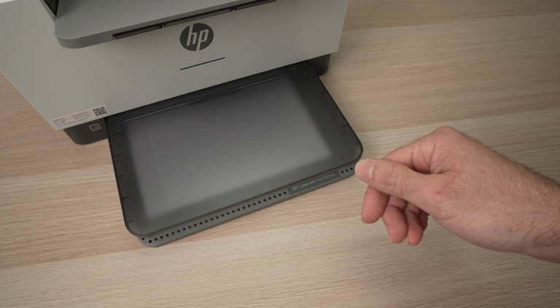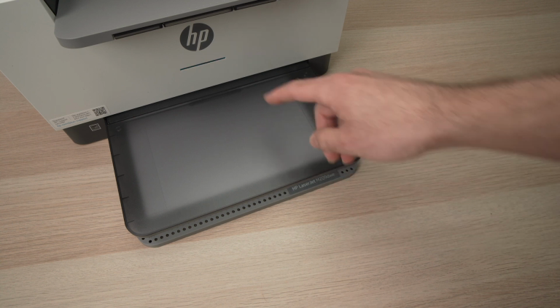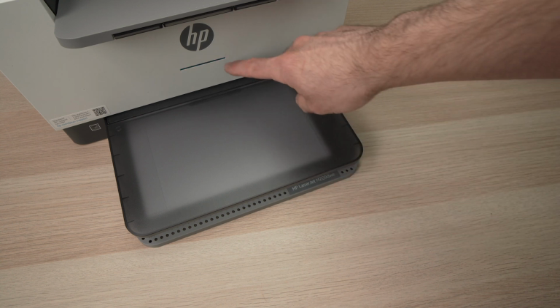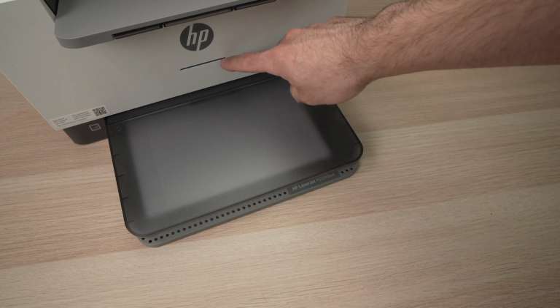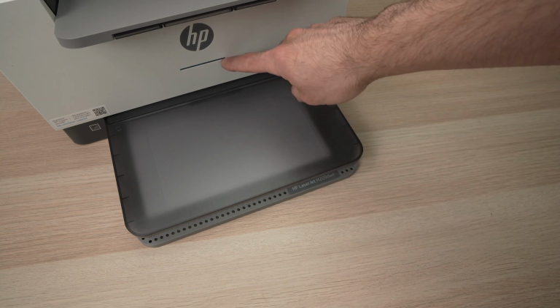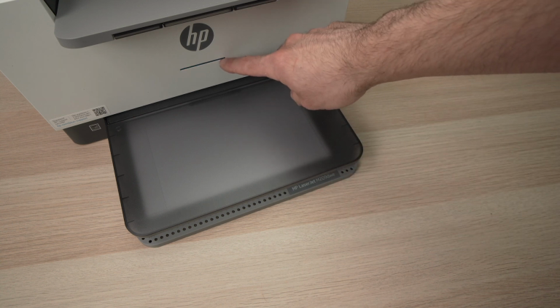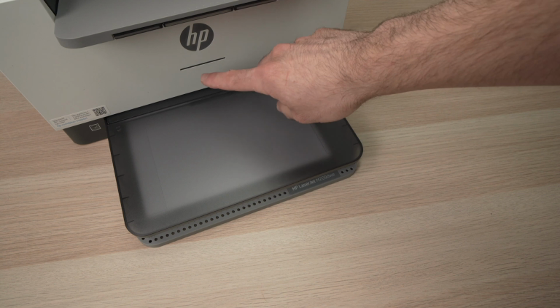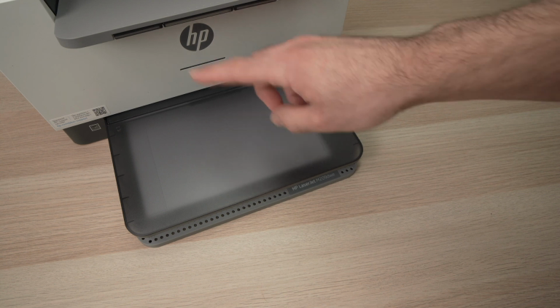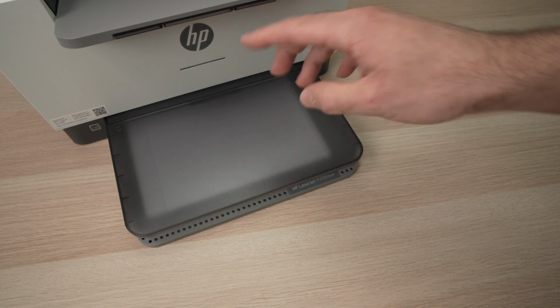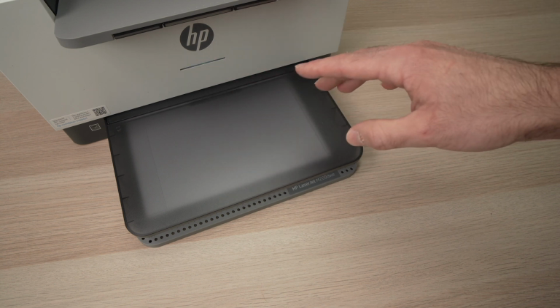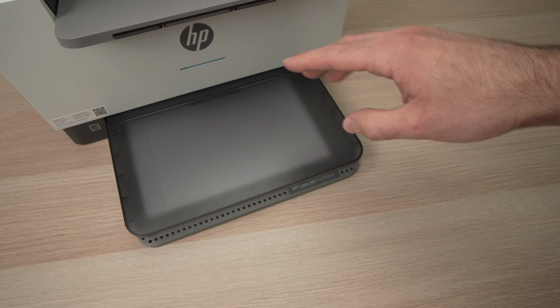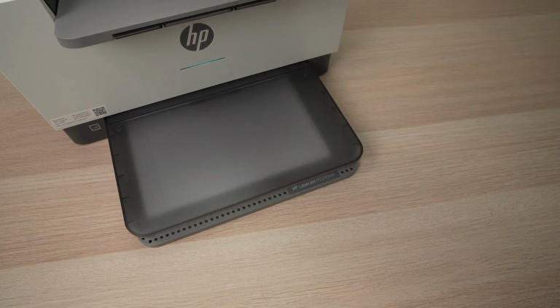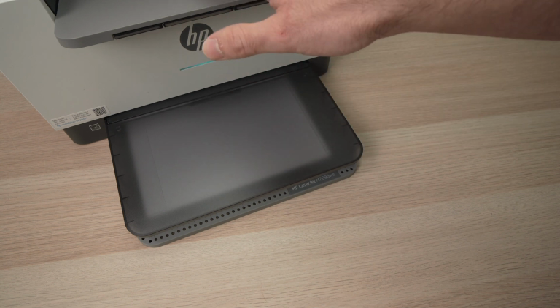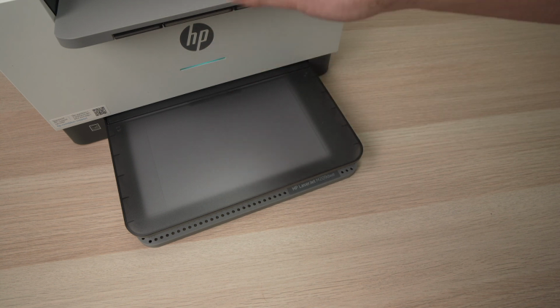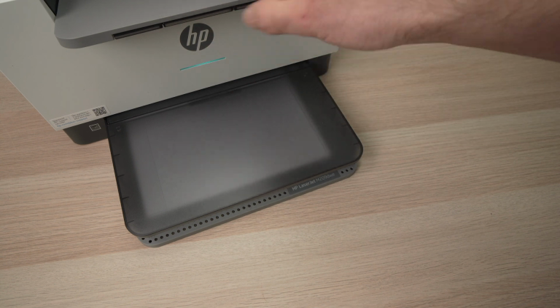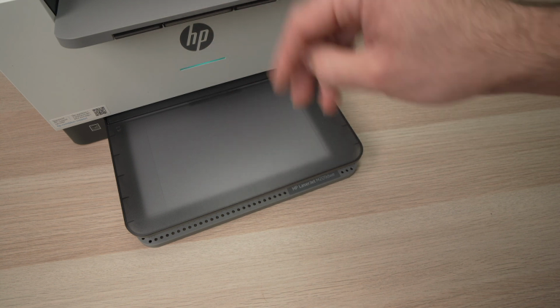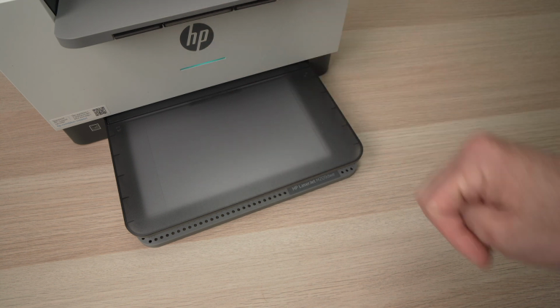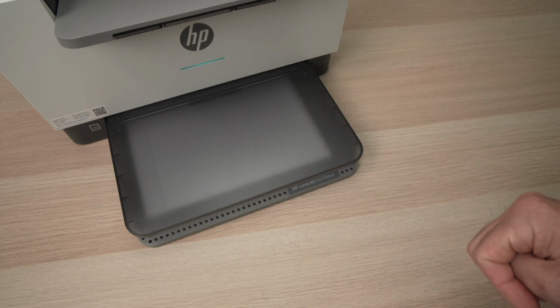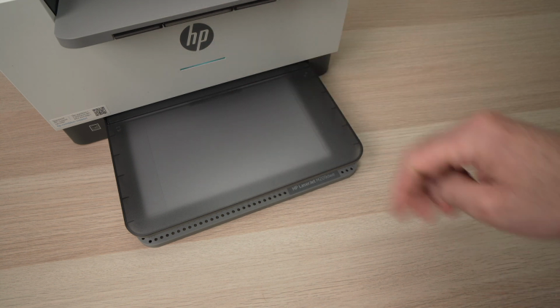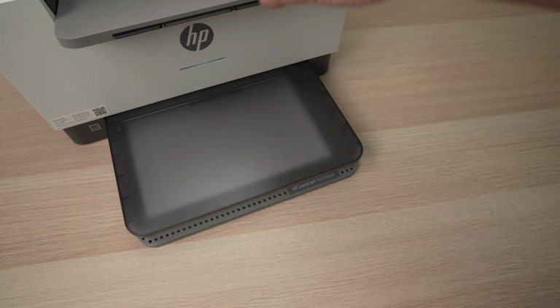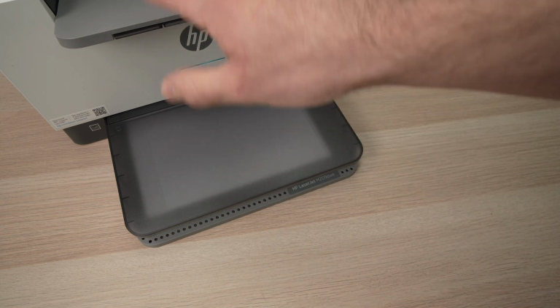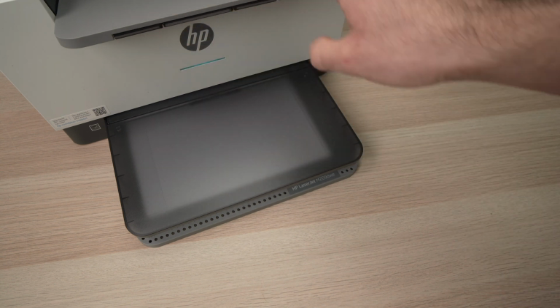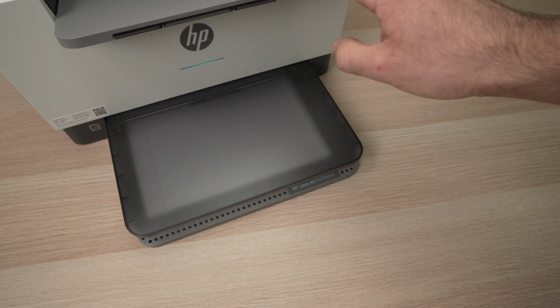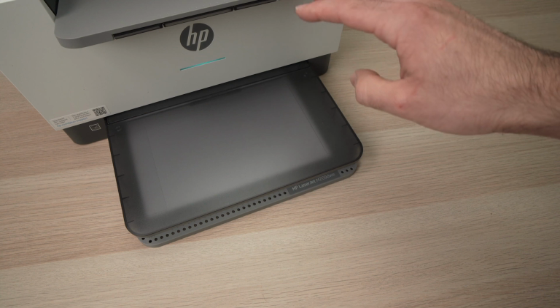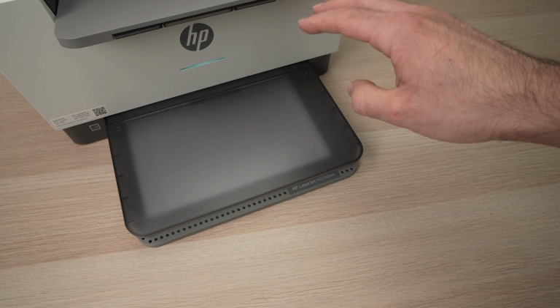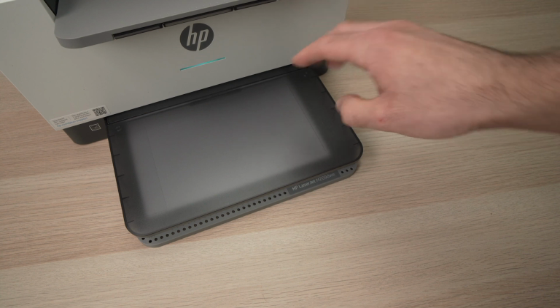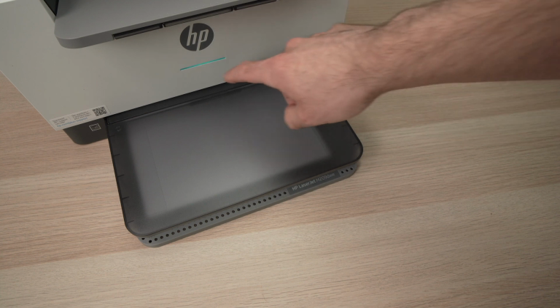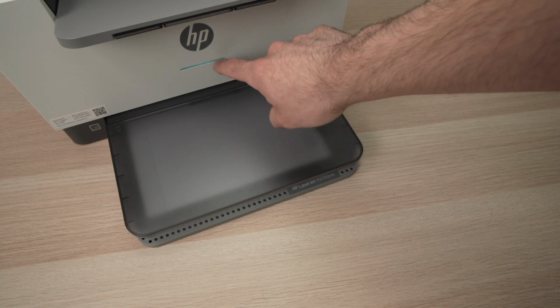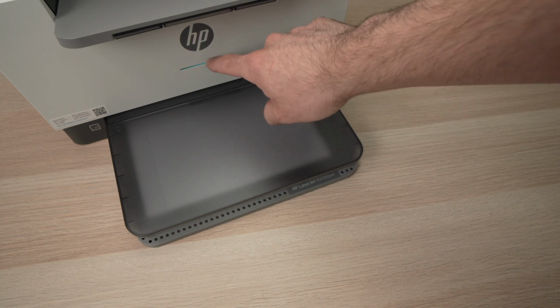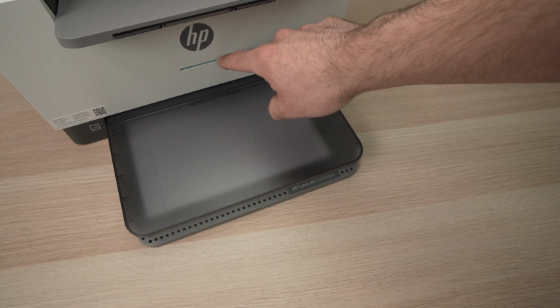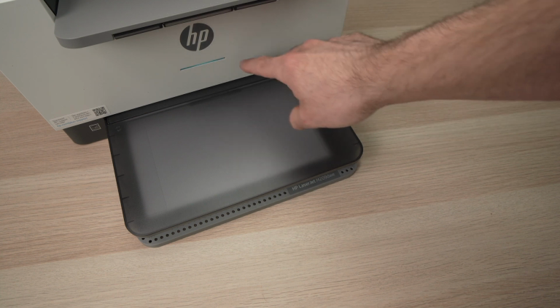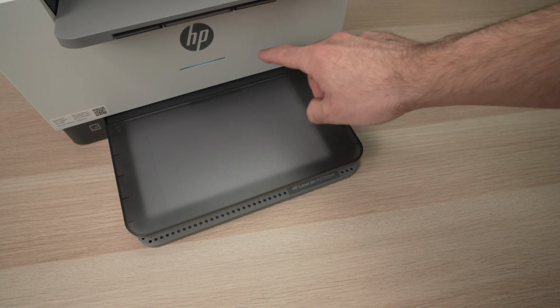Okay, the light disappeared. The printer shut down. It will make a noise like this one — it won't print anything, don't worry. And this light will turn to purple.